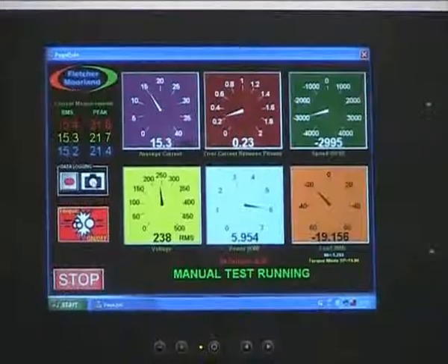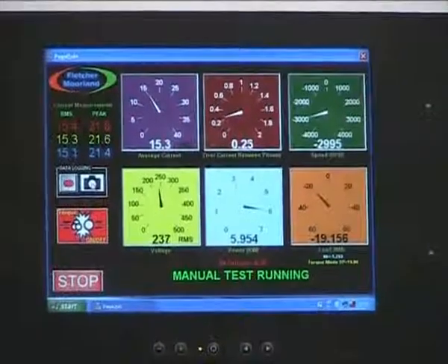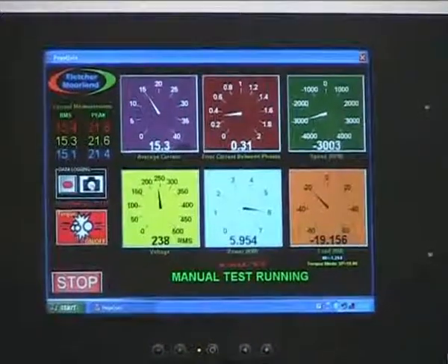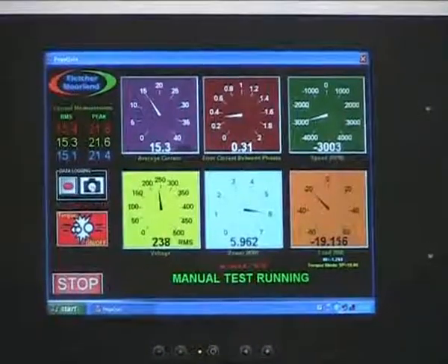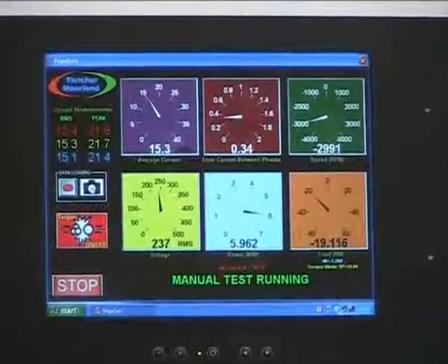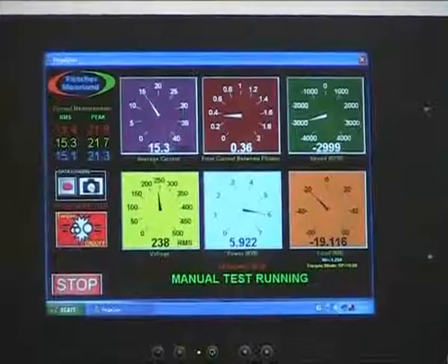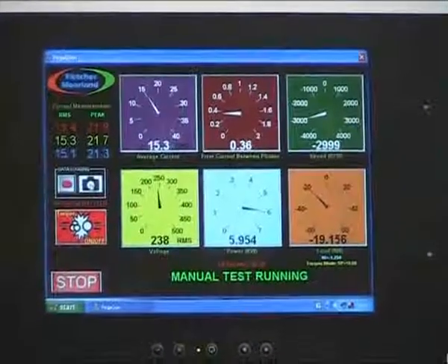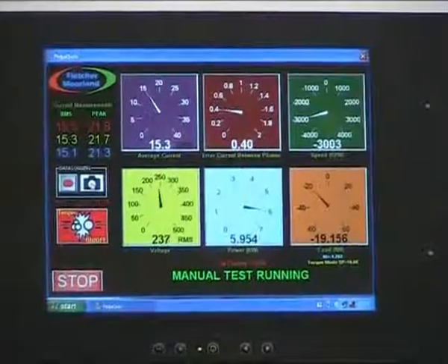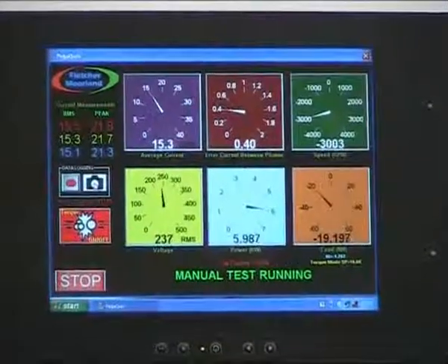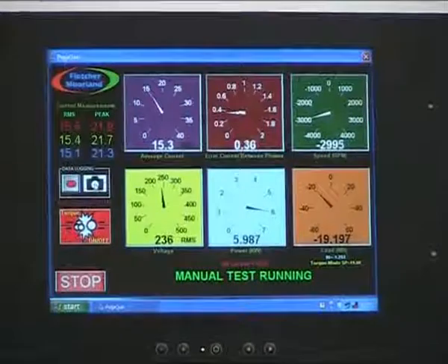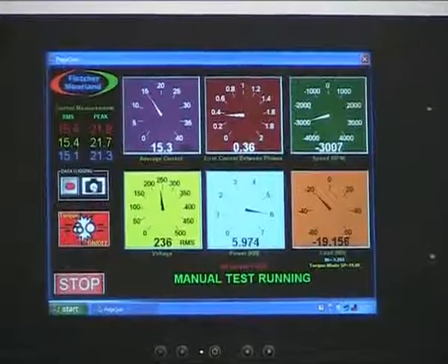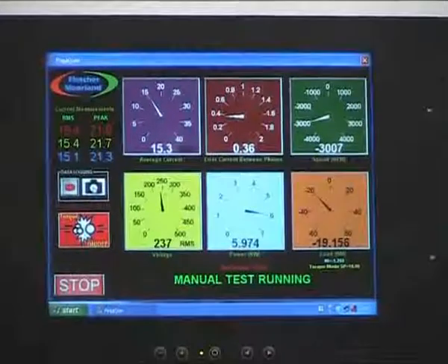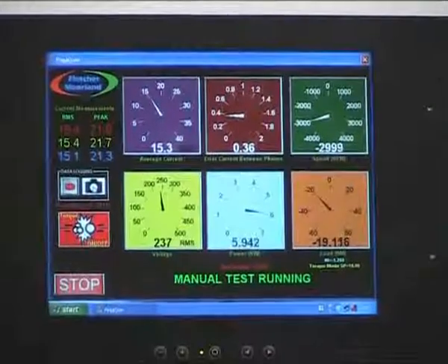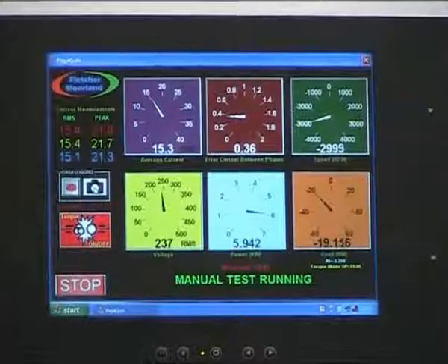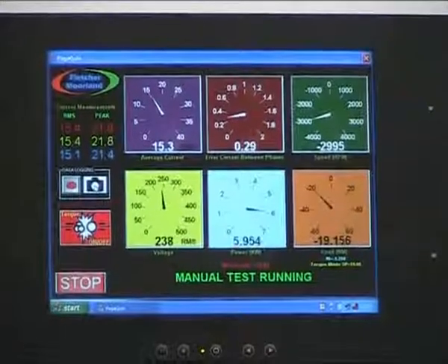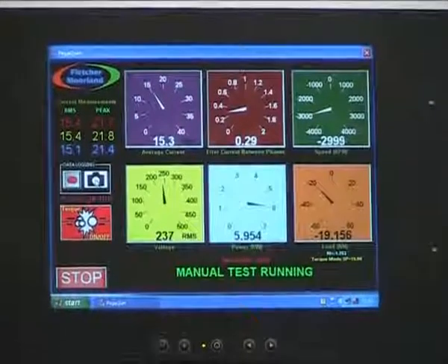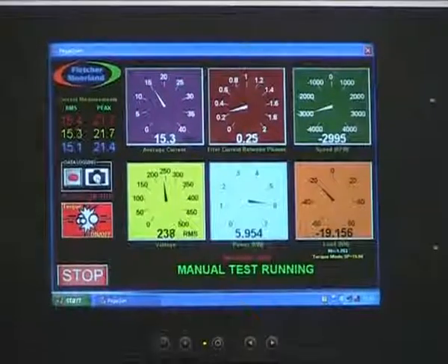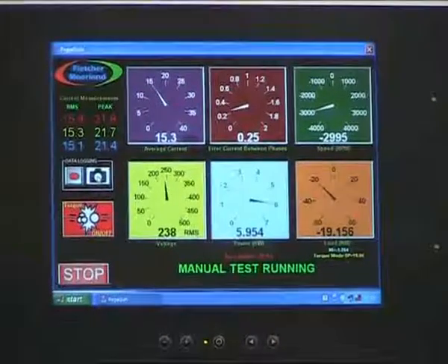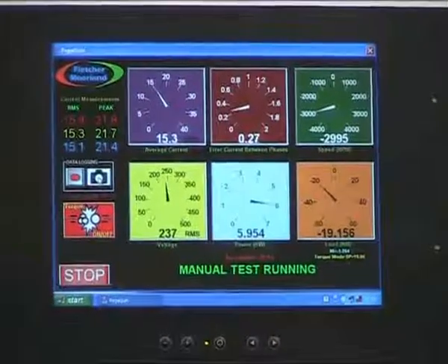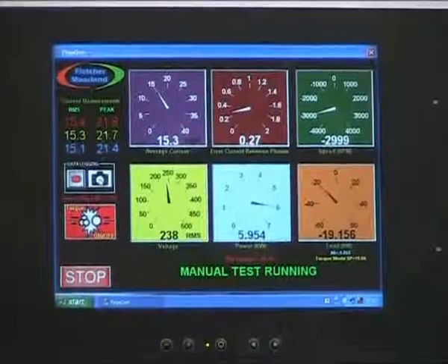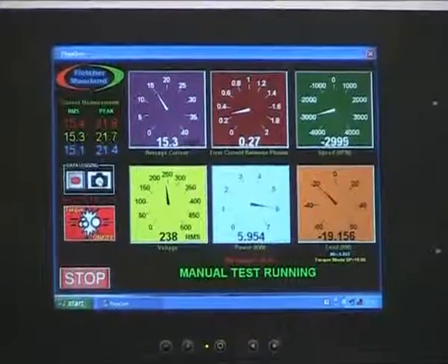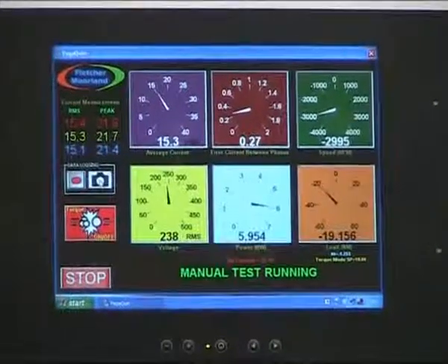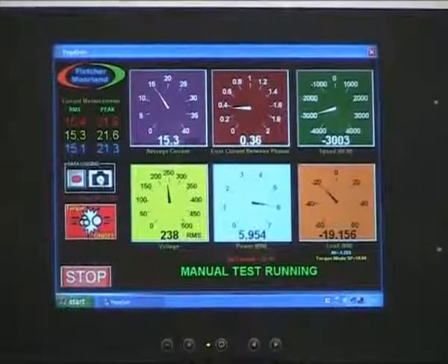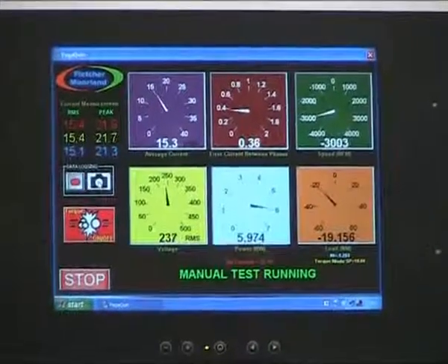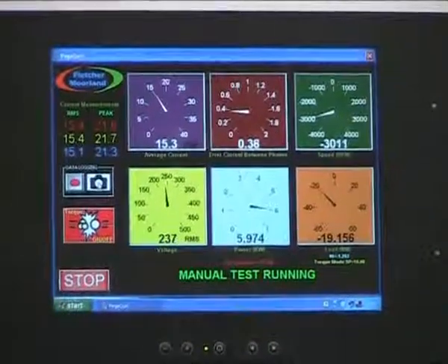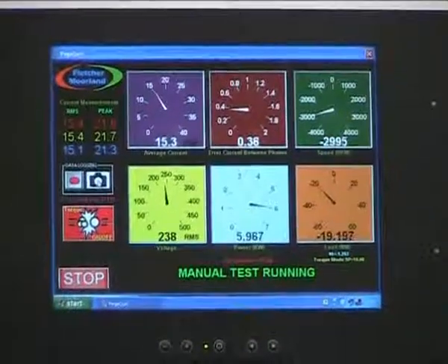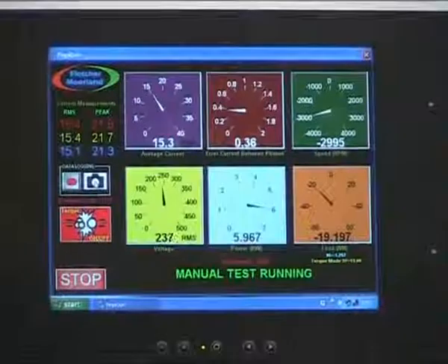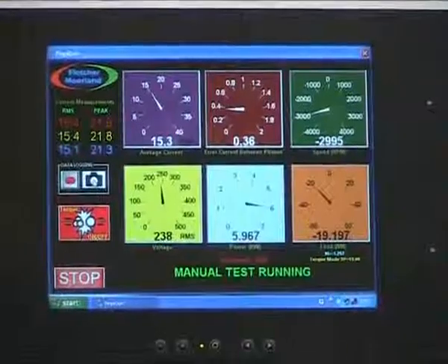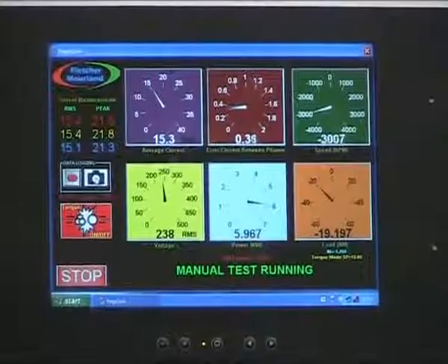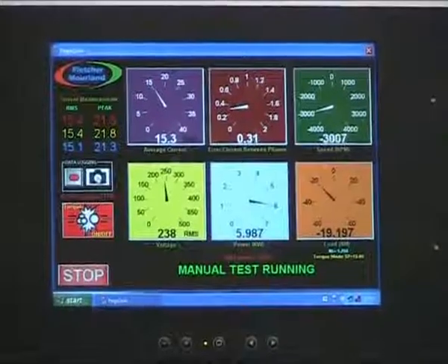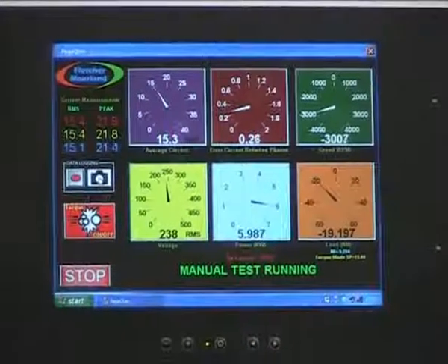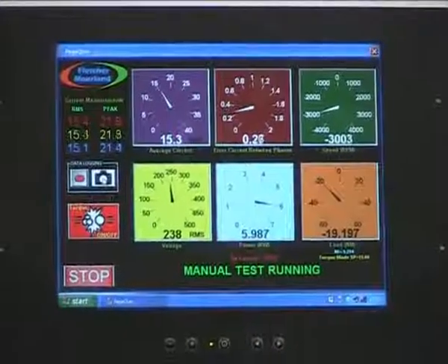An added advantage is that it gets the motor to the full rated operating temperature because we are running it at full power. This reveals any temperature related problems with the feedback device or mechanical parts.